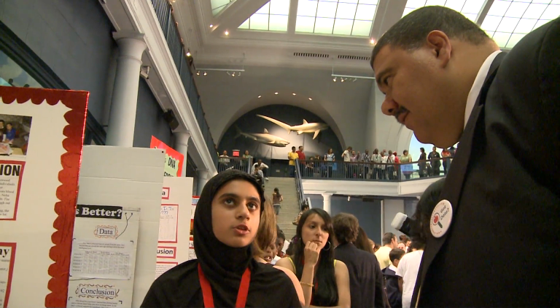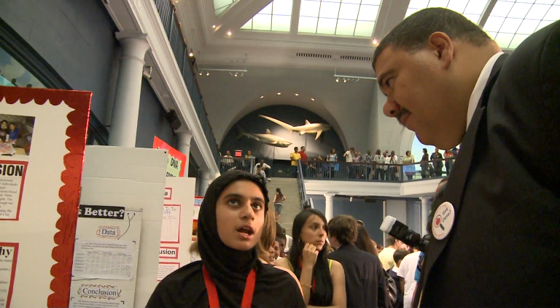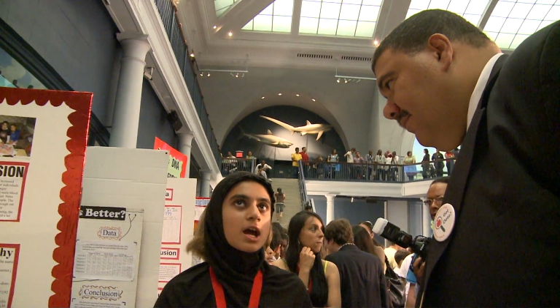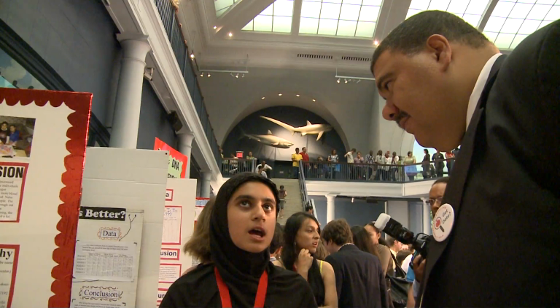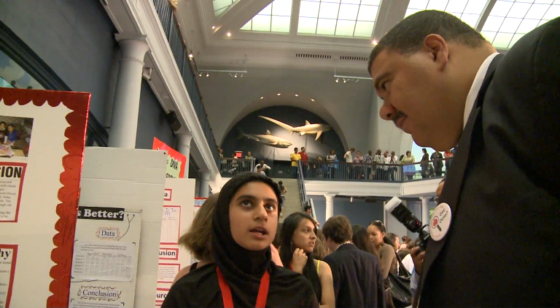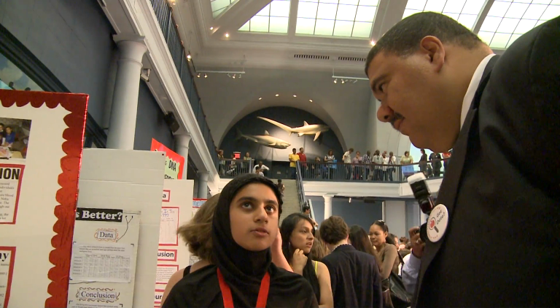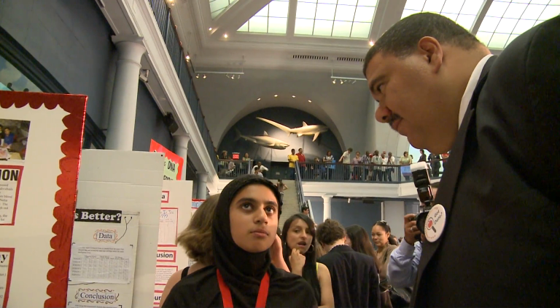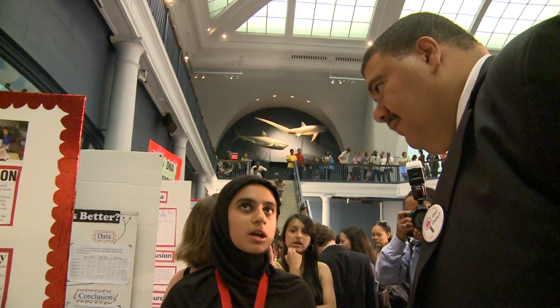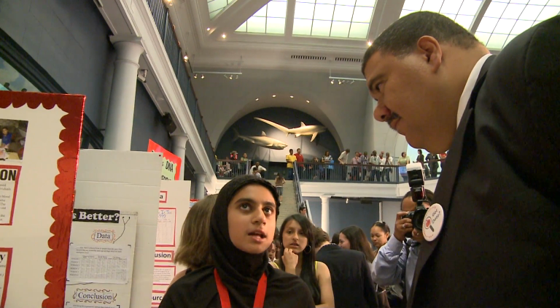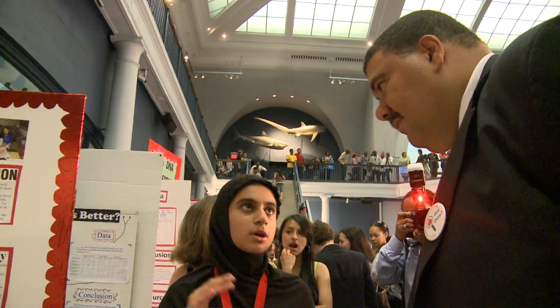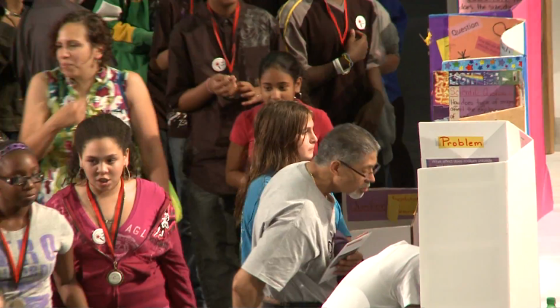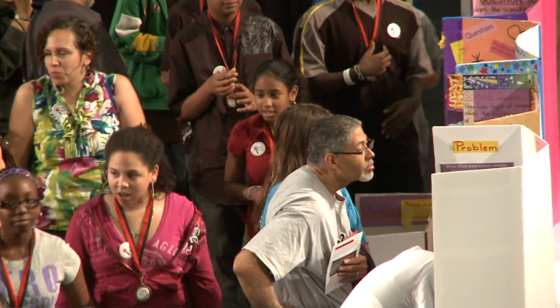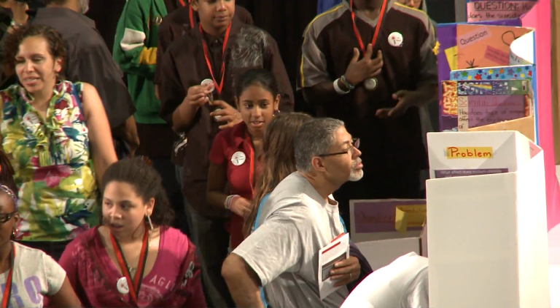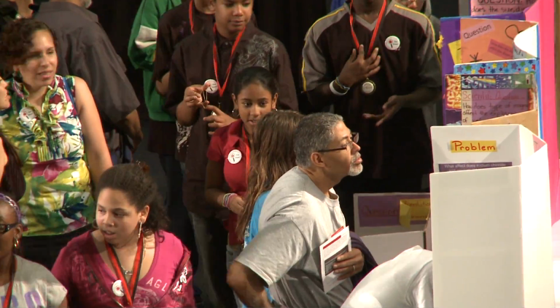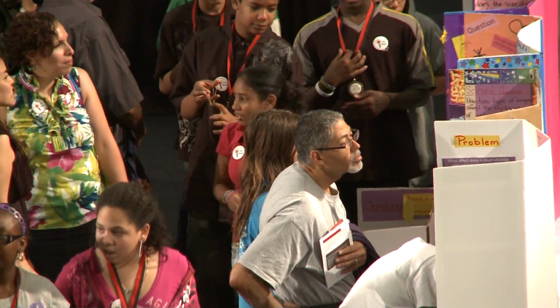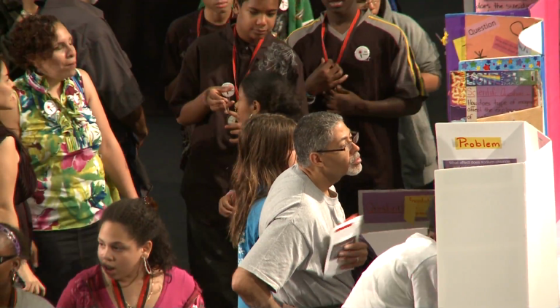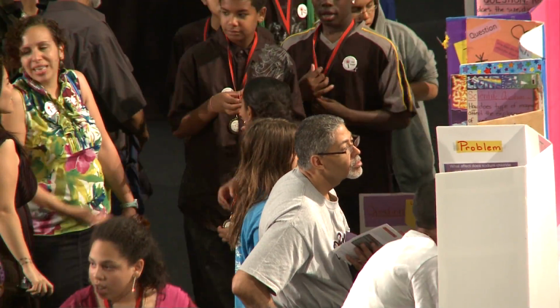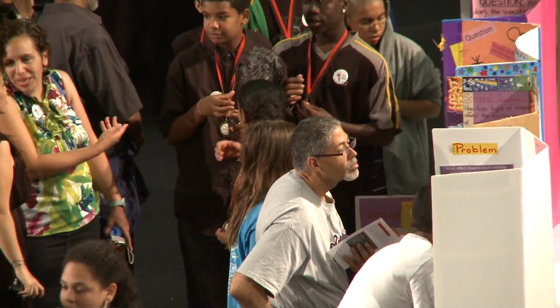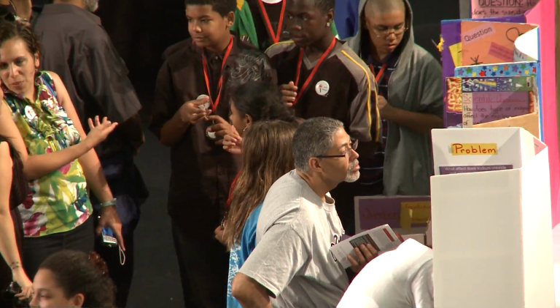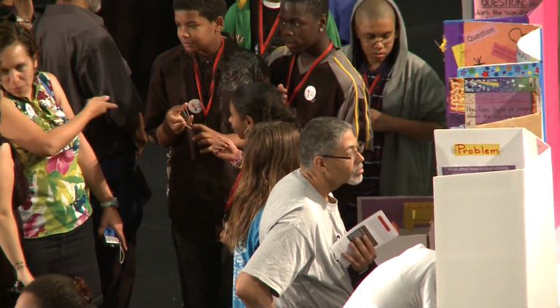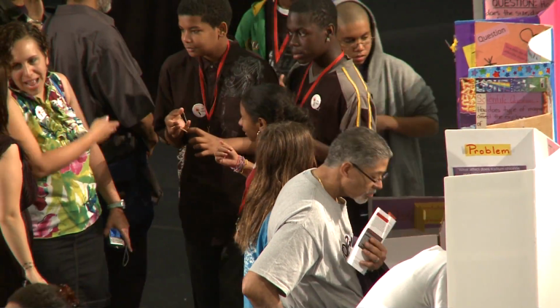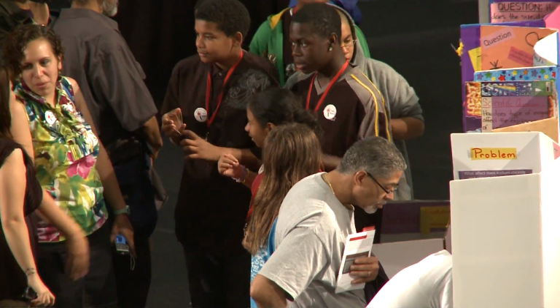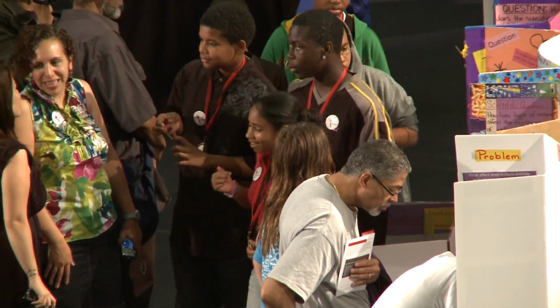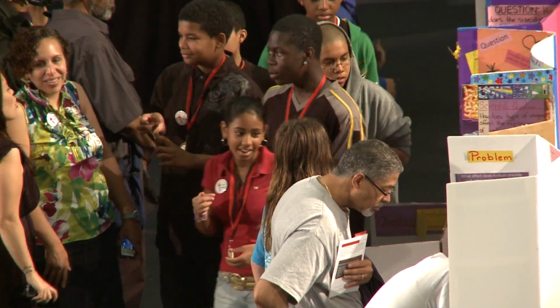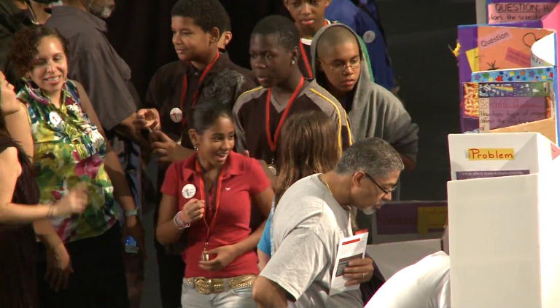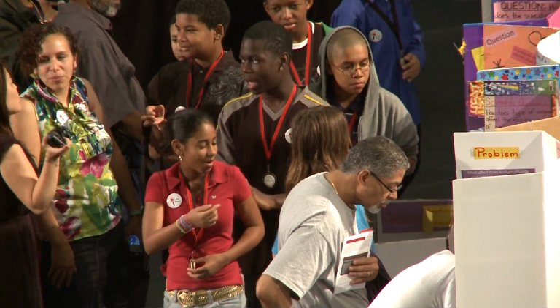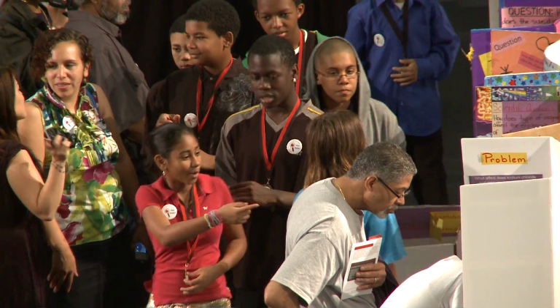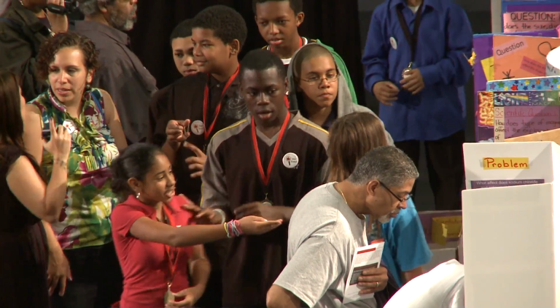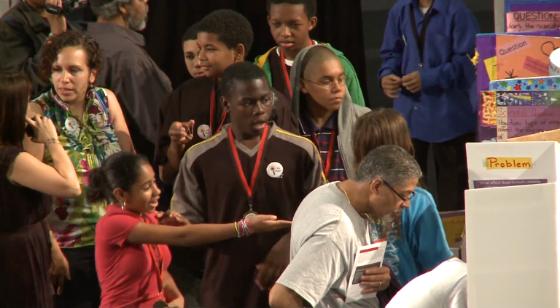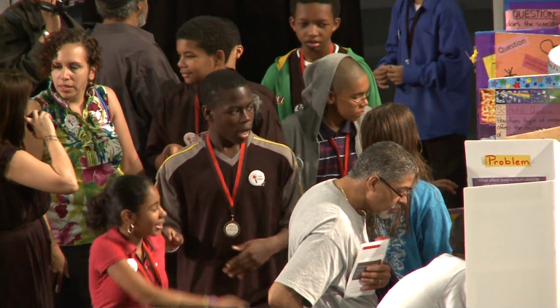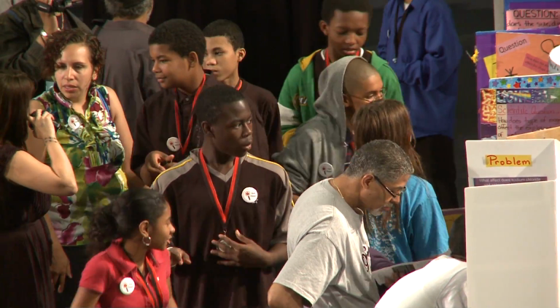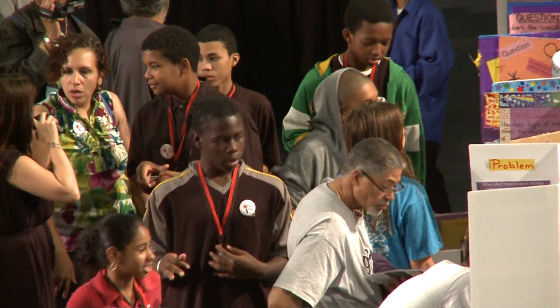Launched in 2004, the science program helps students complete their New York City Department of Education required science exit projects.